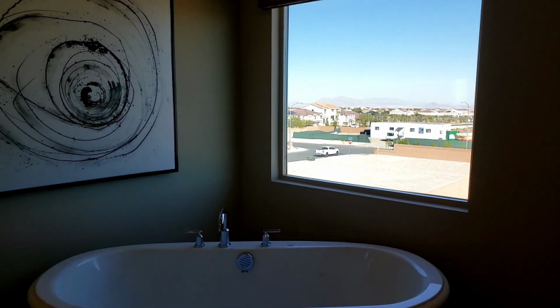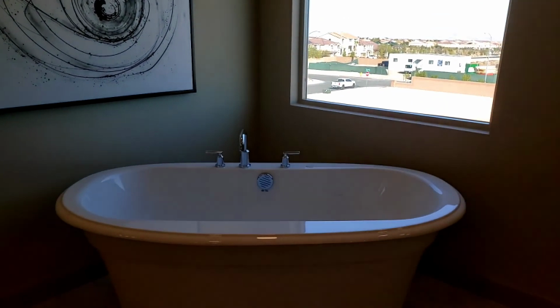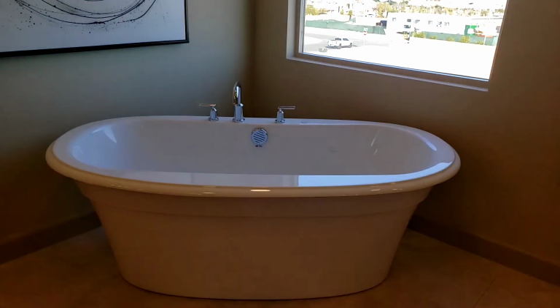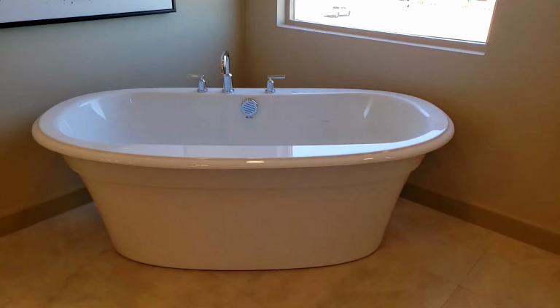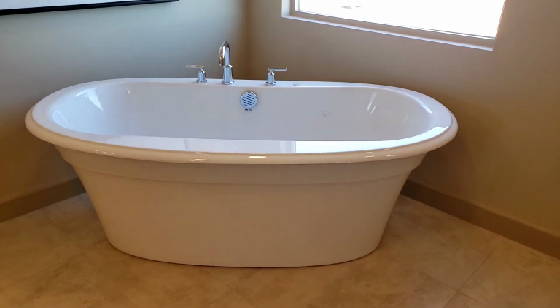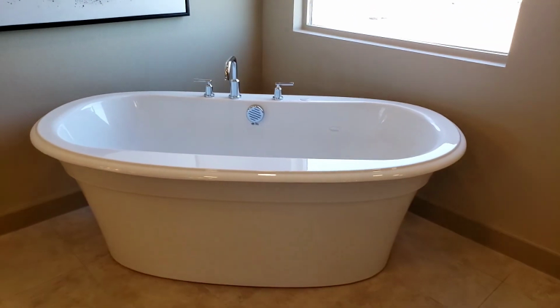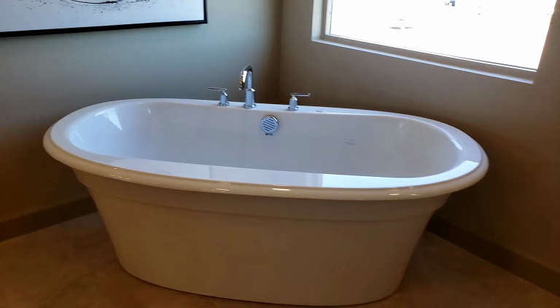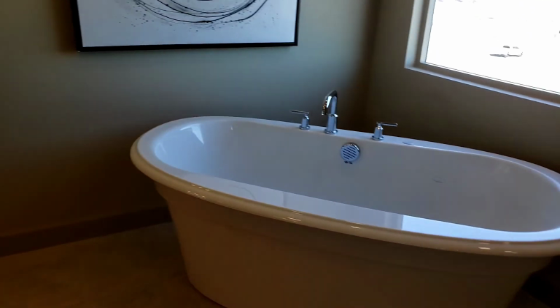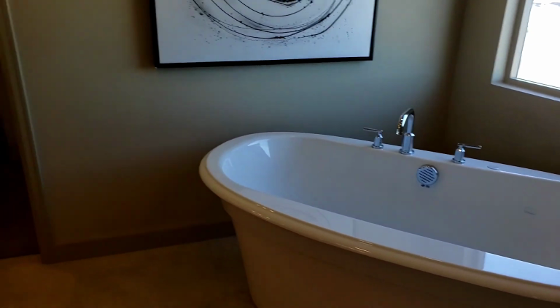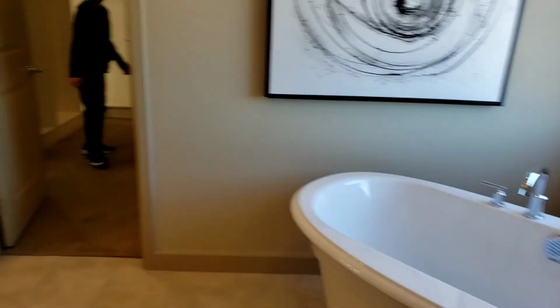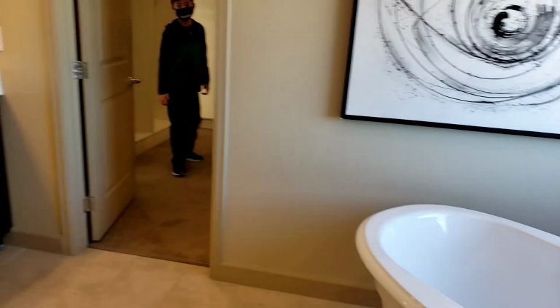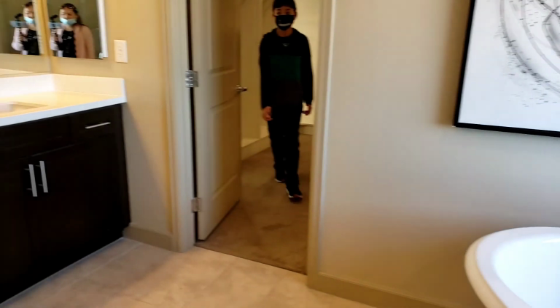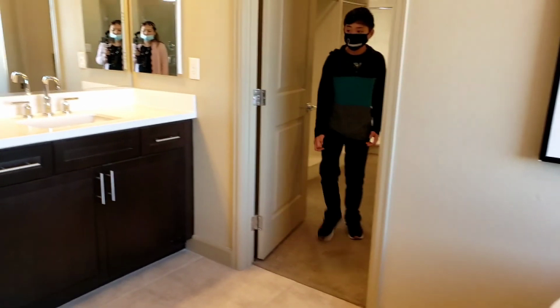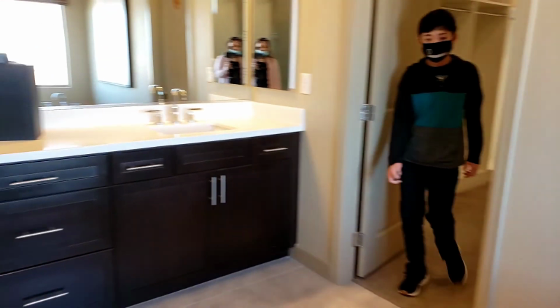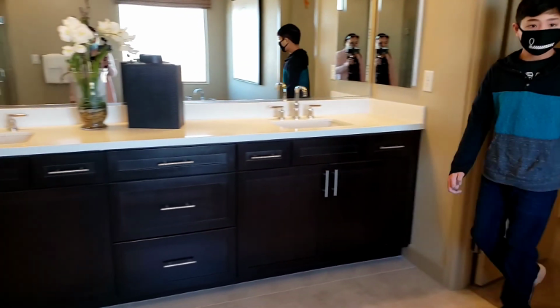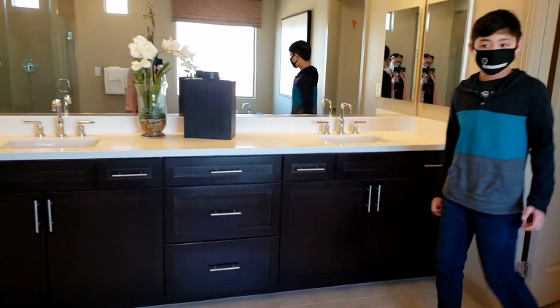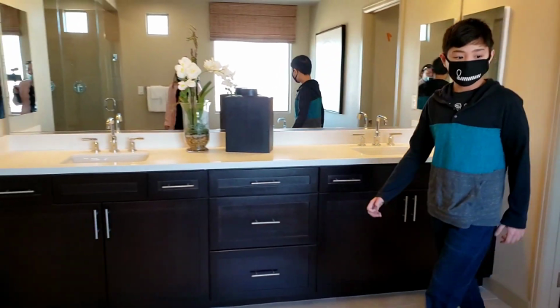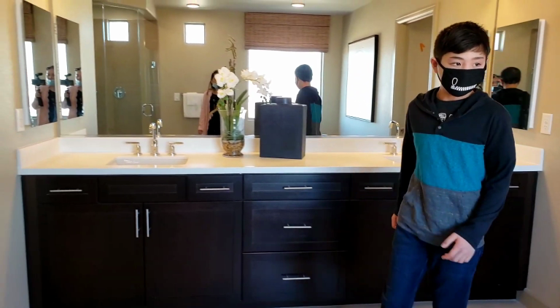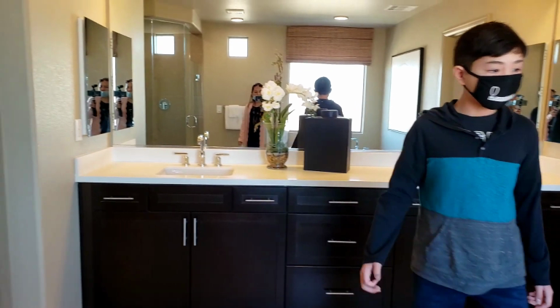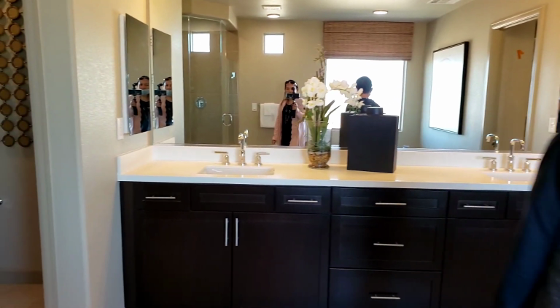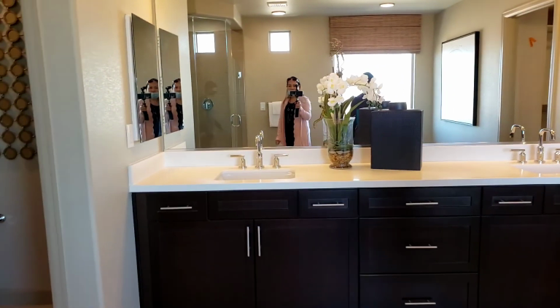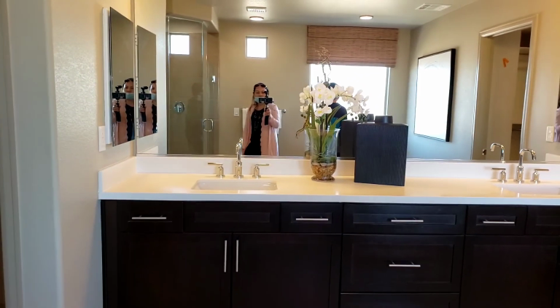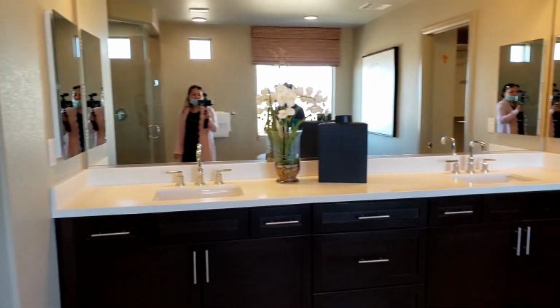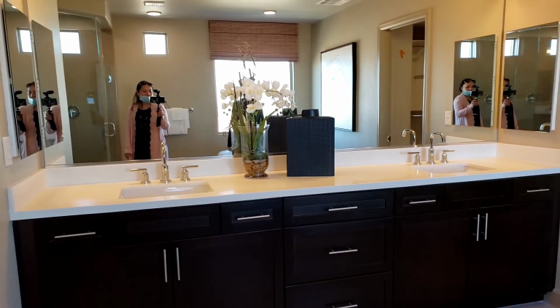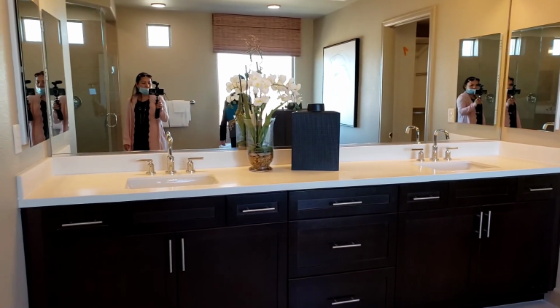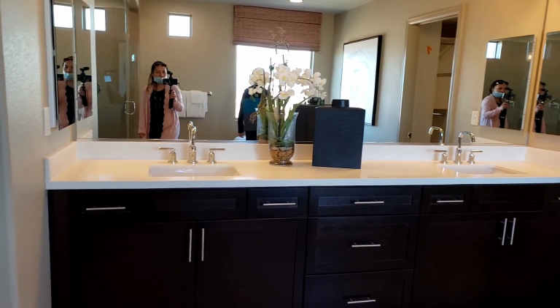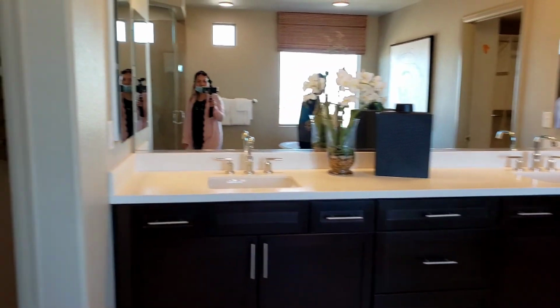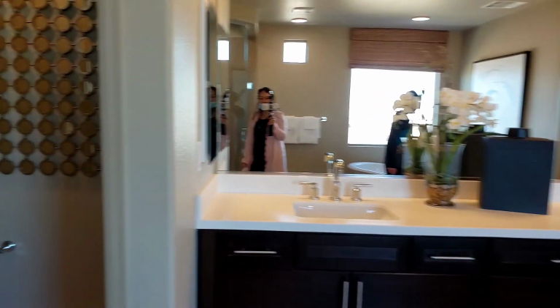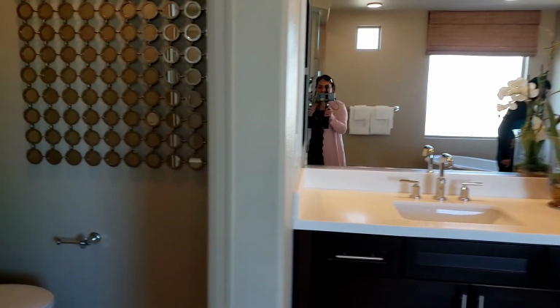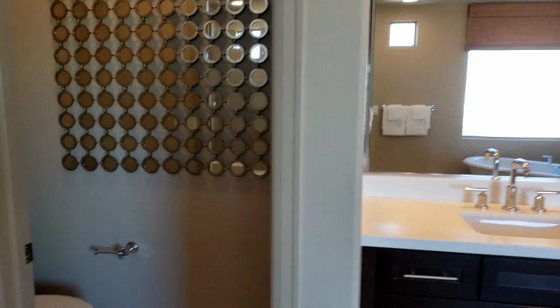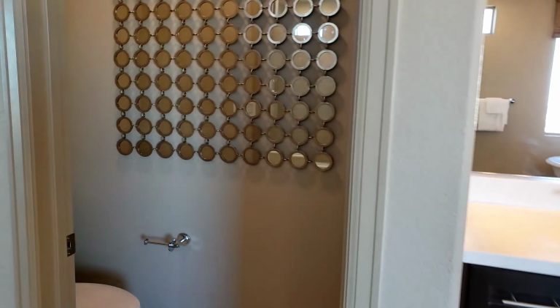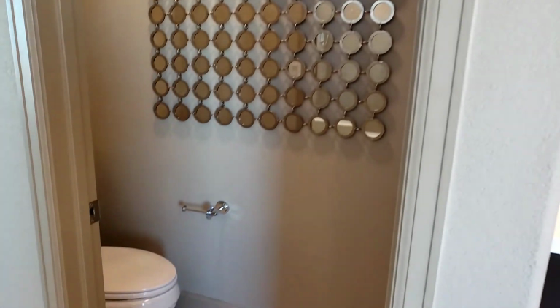You have a view when you take a bath. Double sink — I just love the color — and this is the toilet right here.